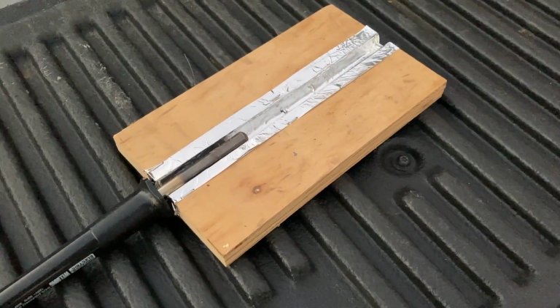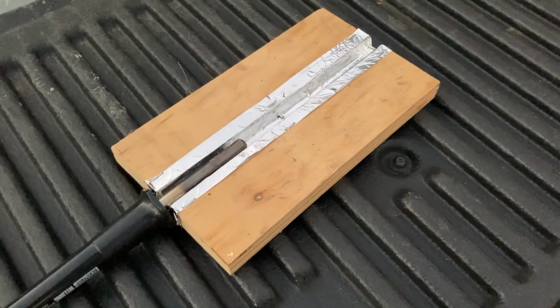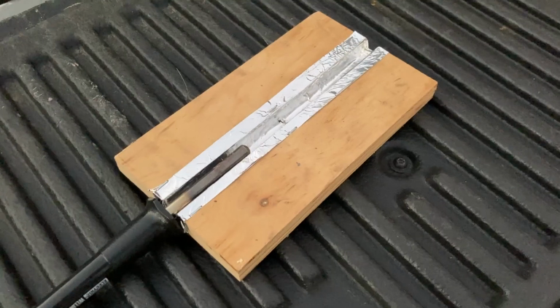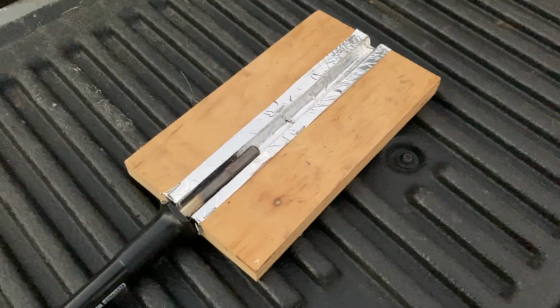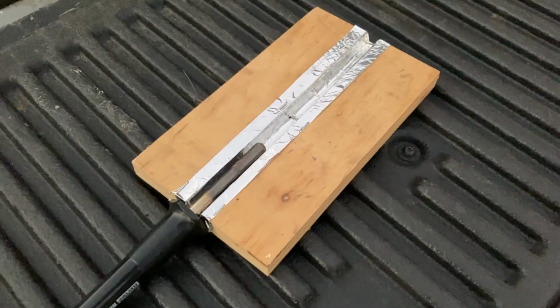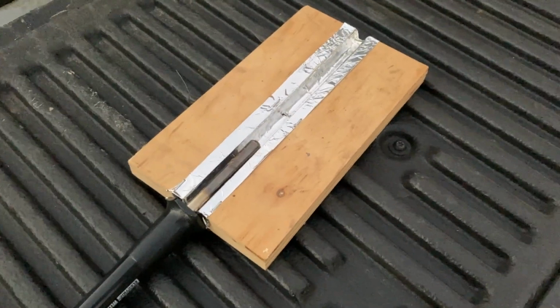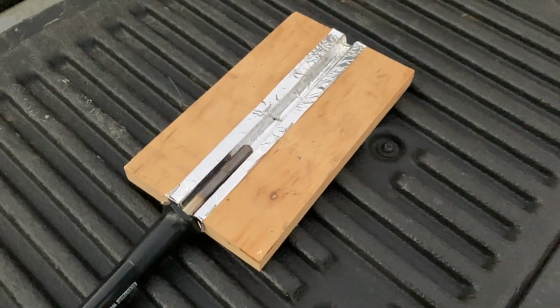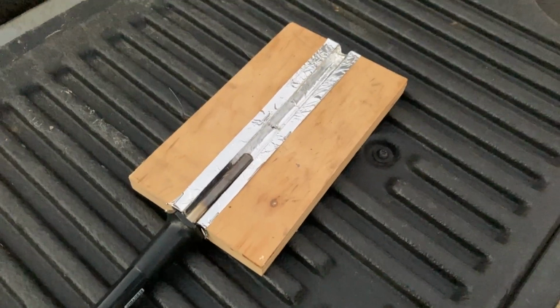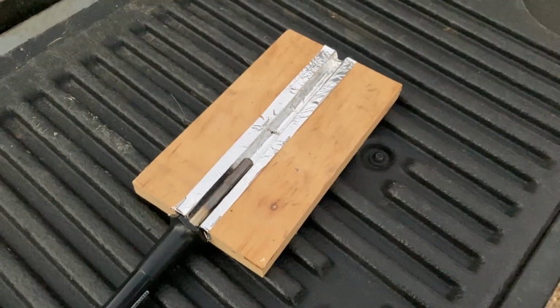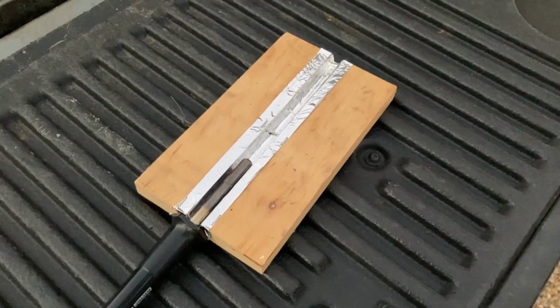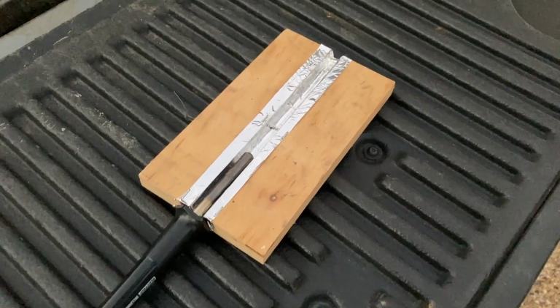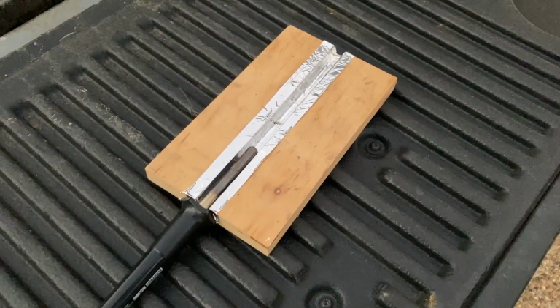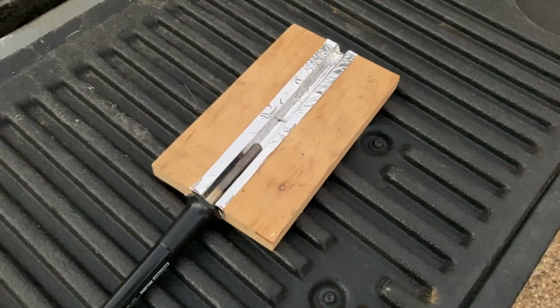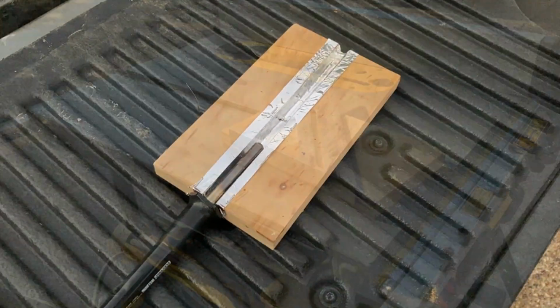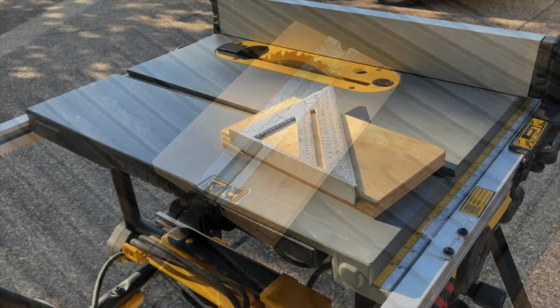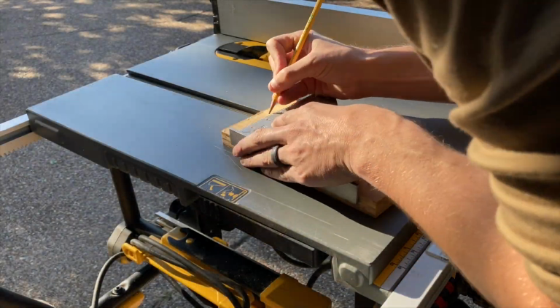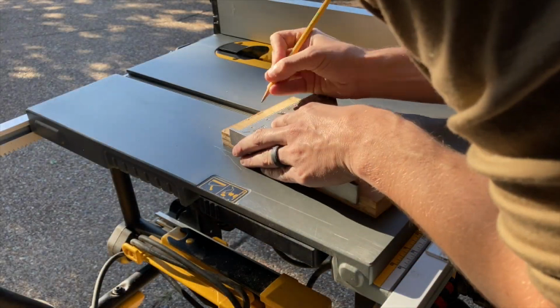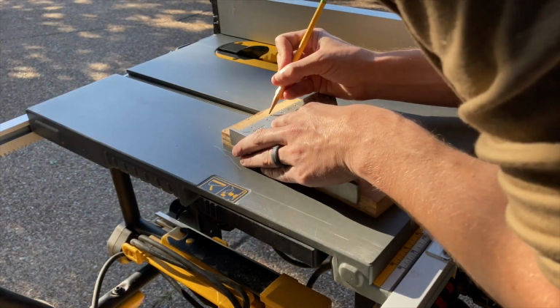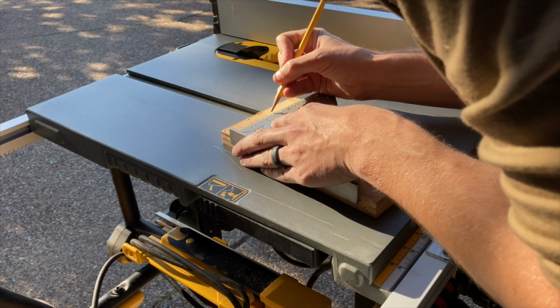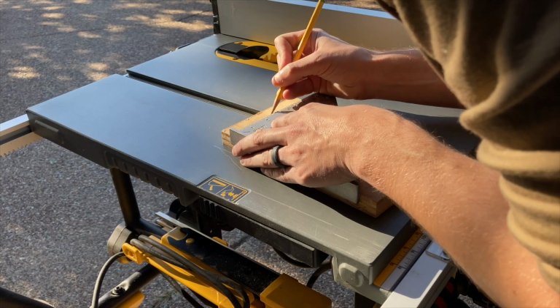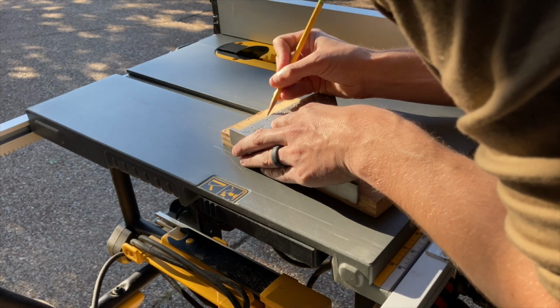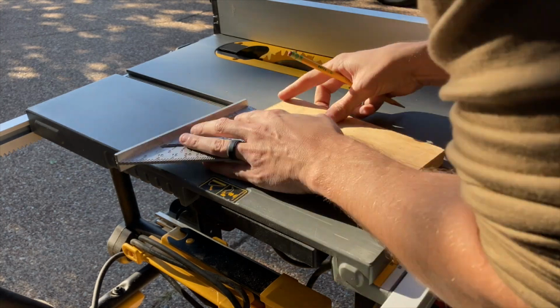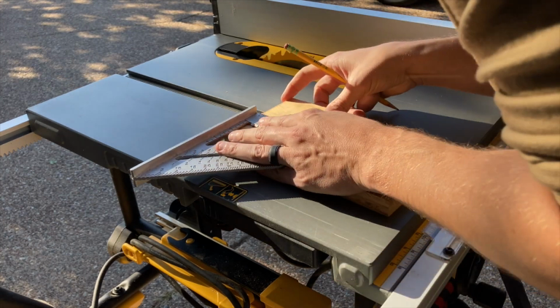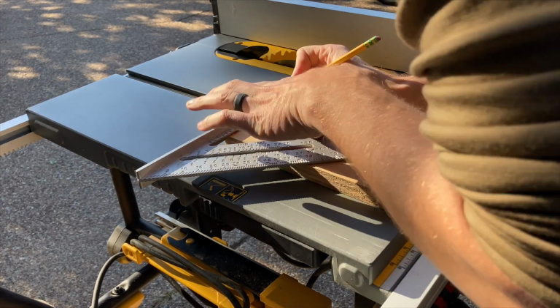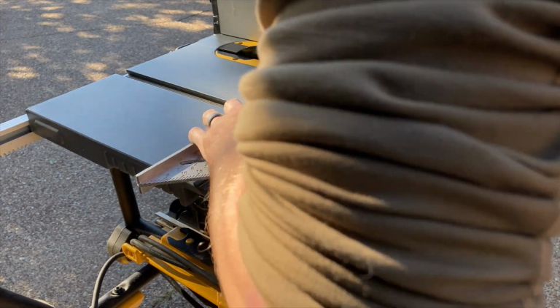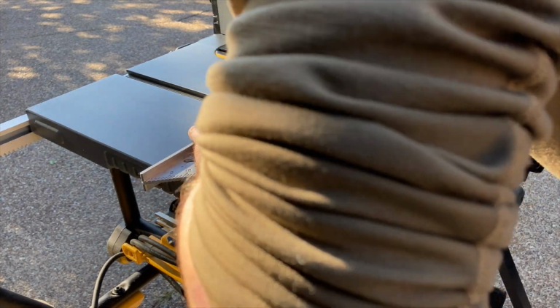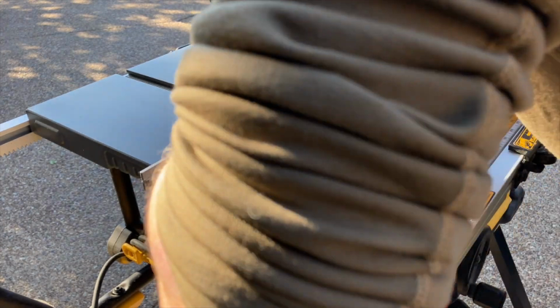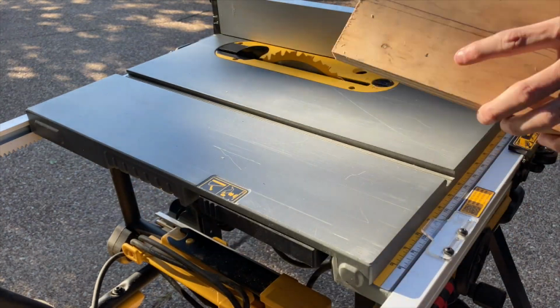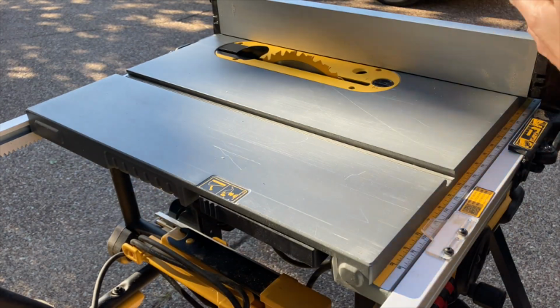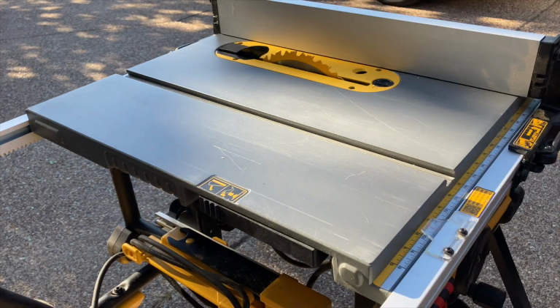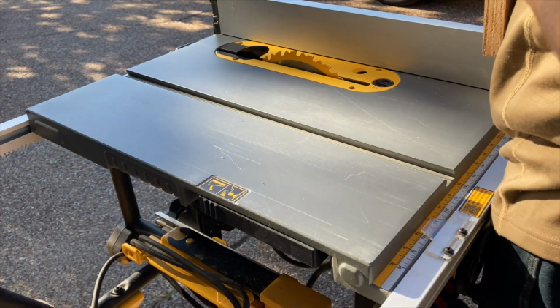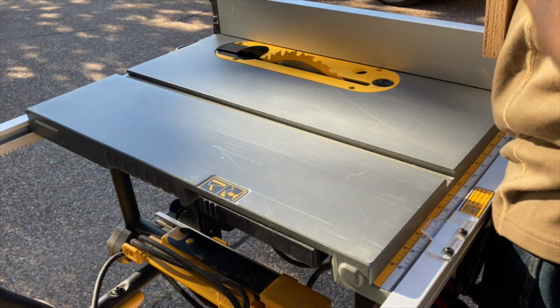I wanted to use some common materials around the house to make a strip heater. They're pretty expensive, and I thought I could do something besides just use a heat gun to make those precise bends.